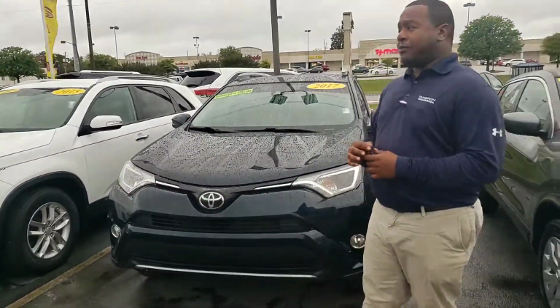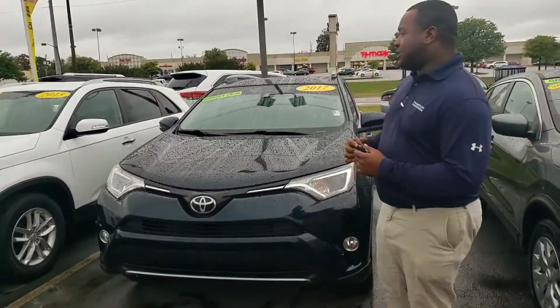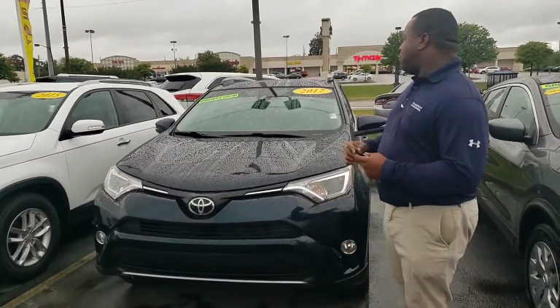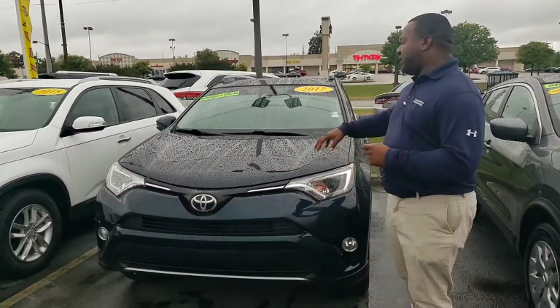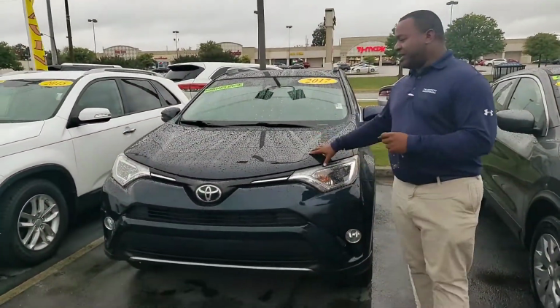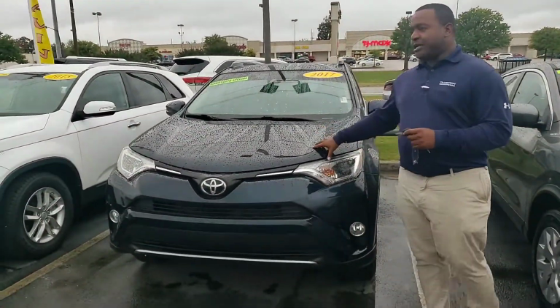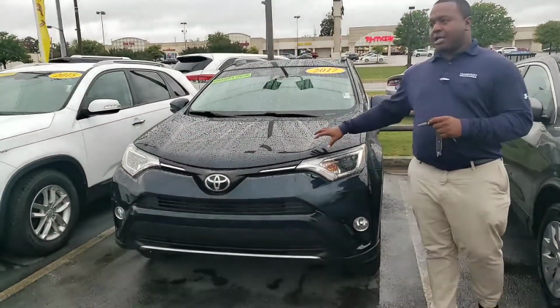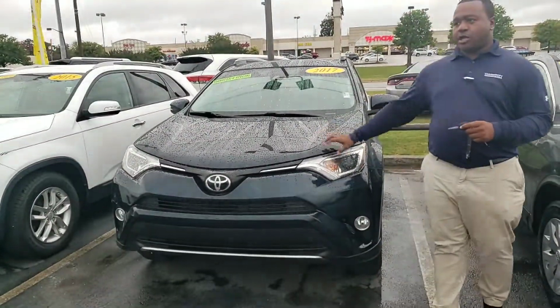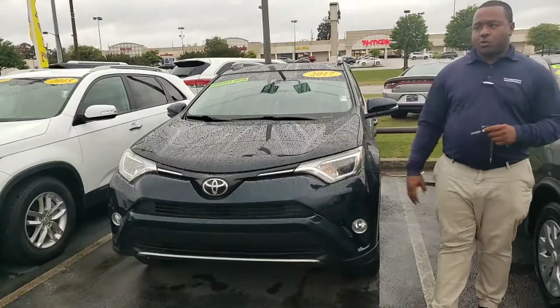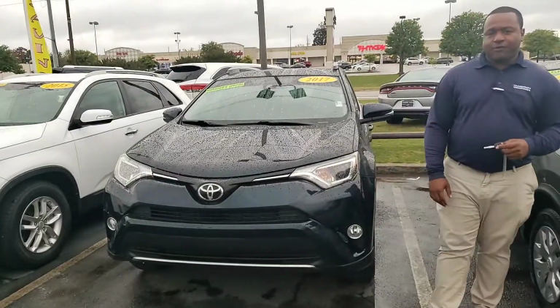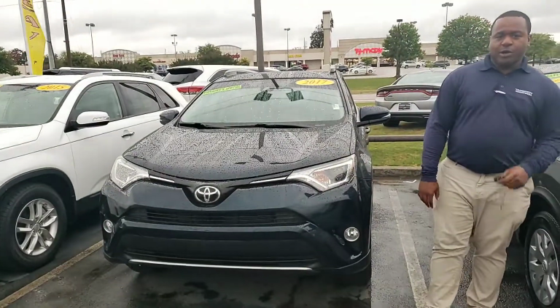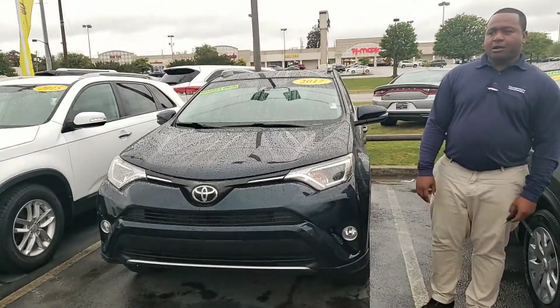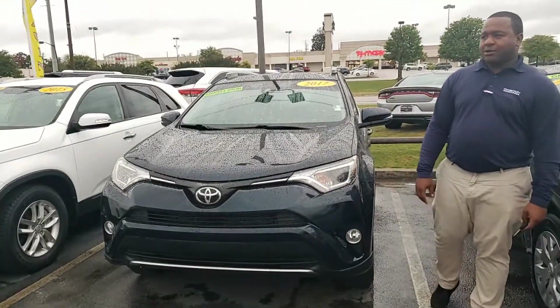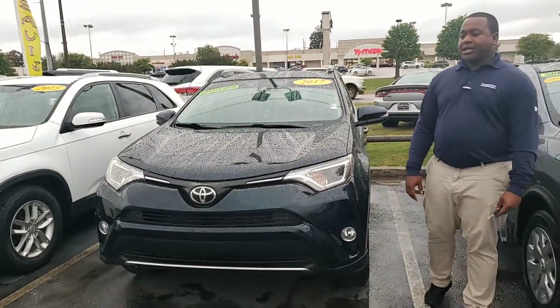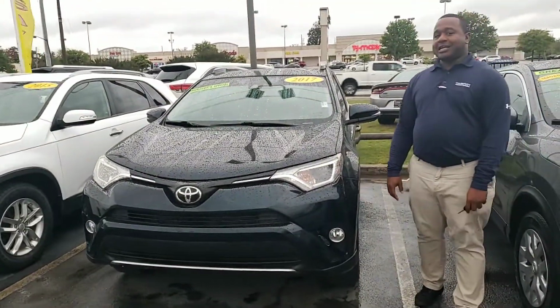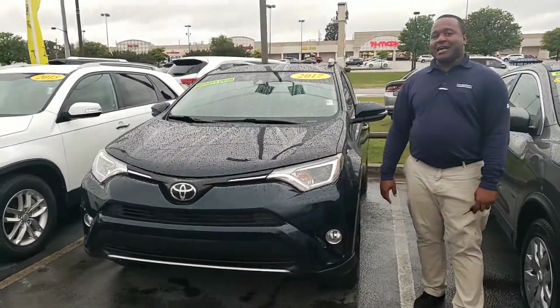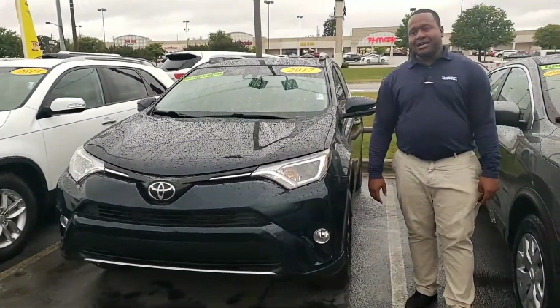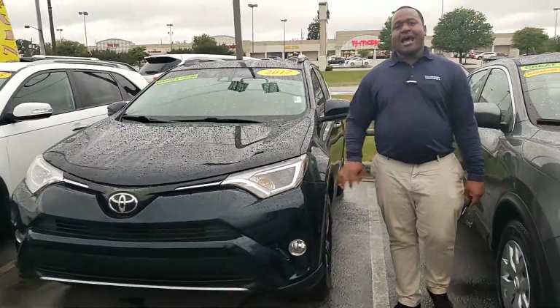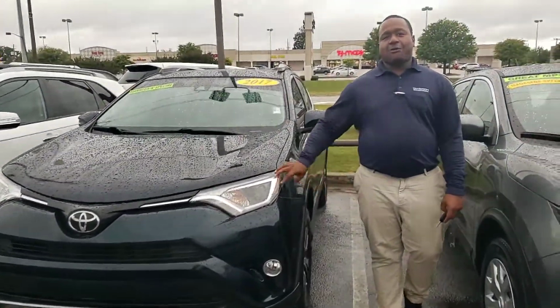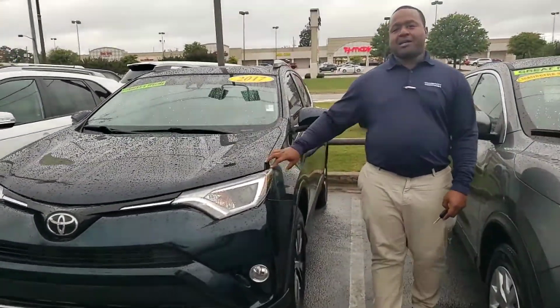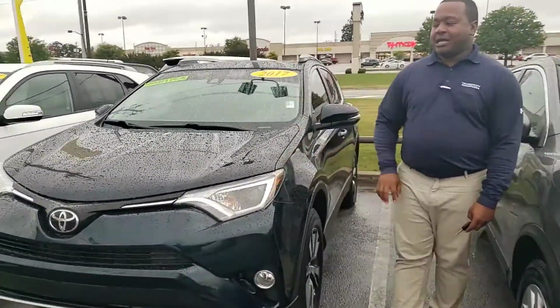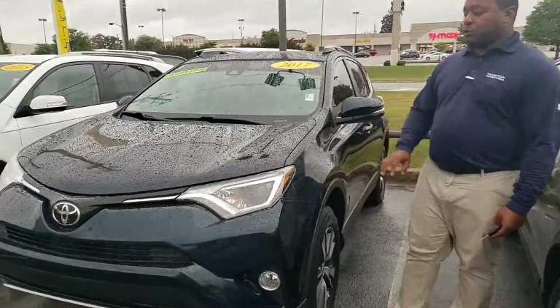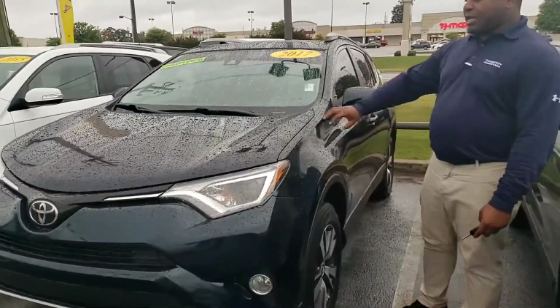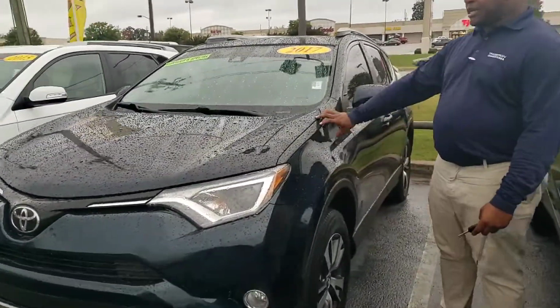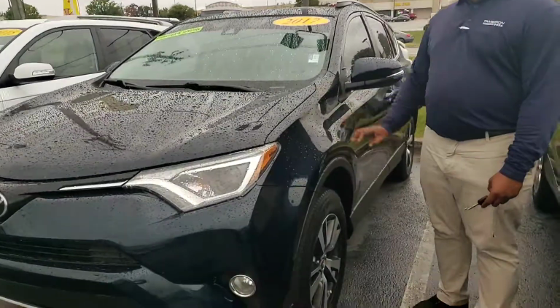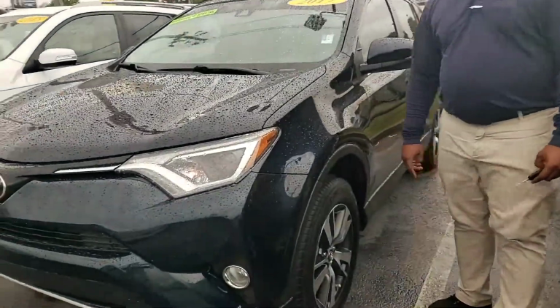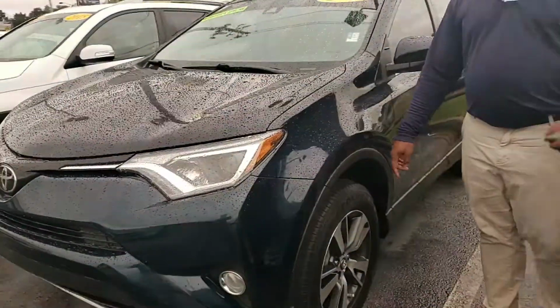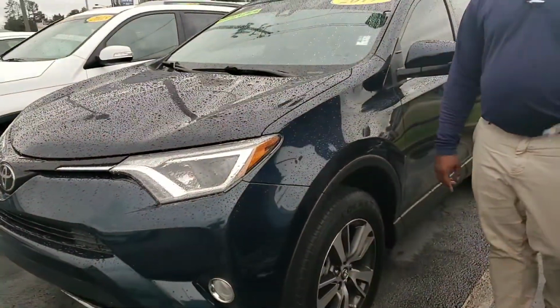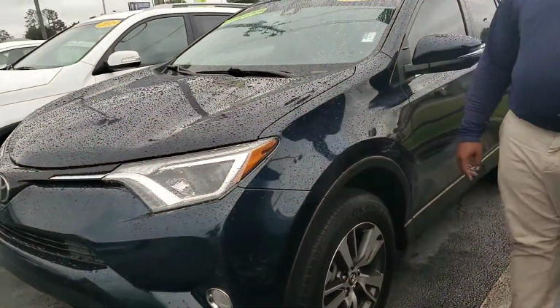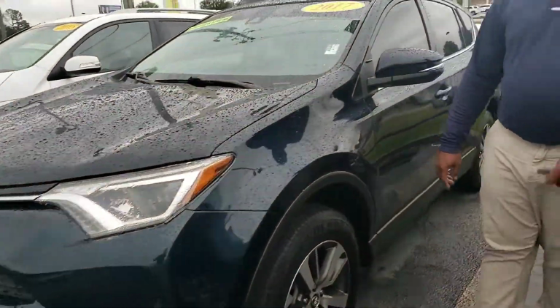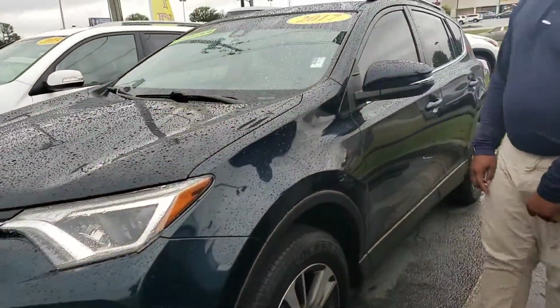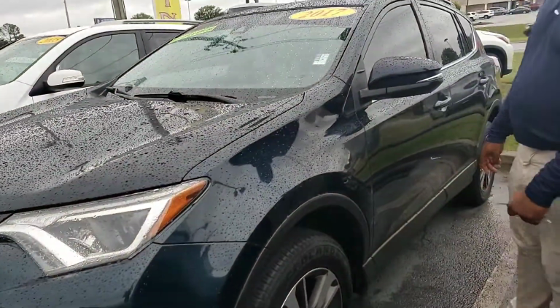This is that 2017 Toyota RAV4 you inquired about. It's a galactic aqua mica — it's a really nice looking color. Locally owned, locally traded vehicle here.